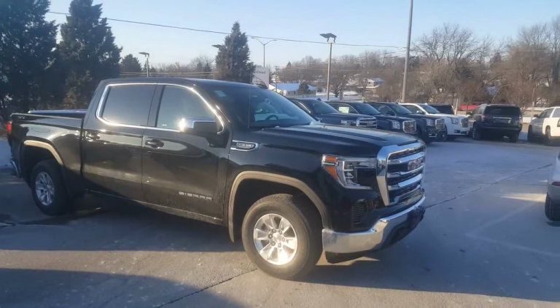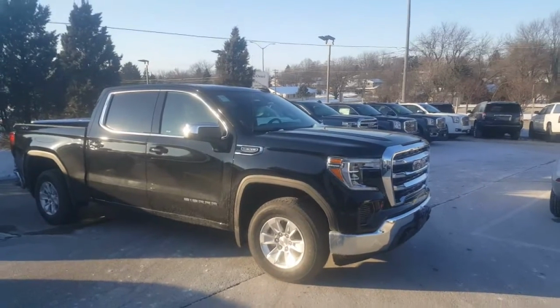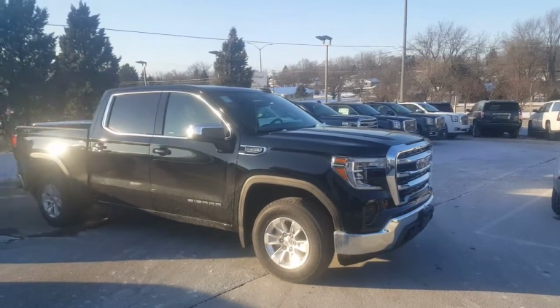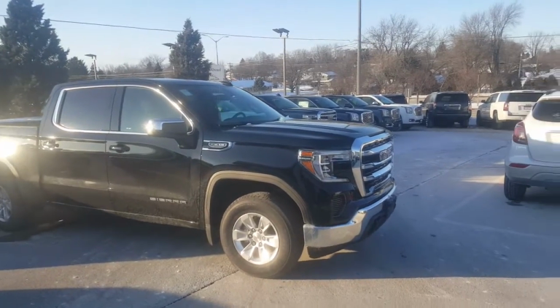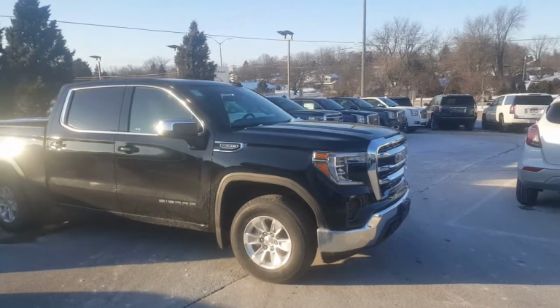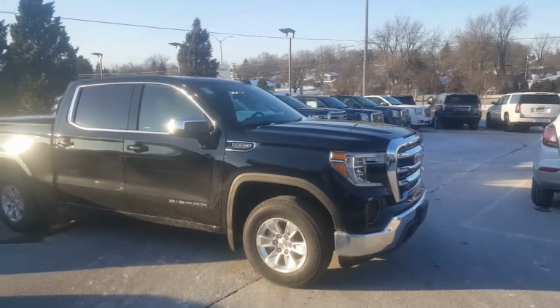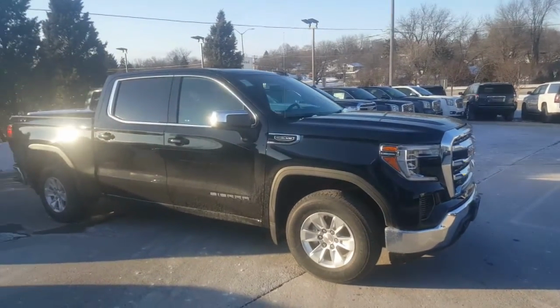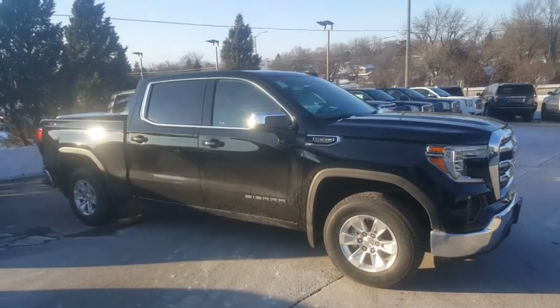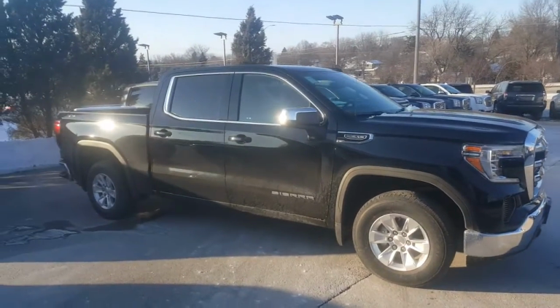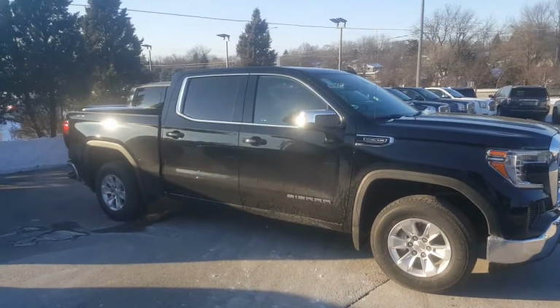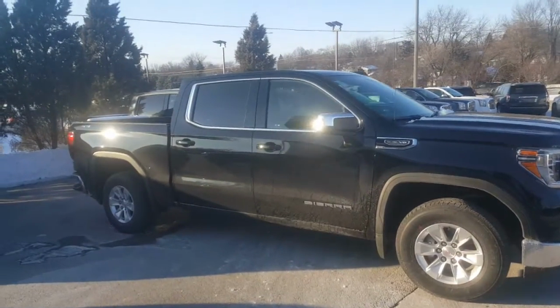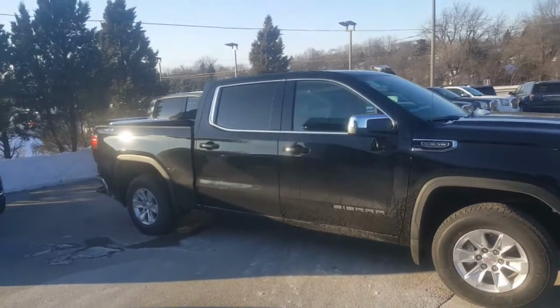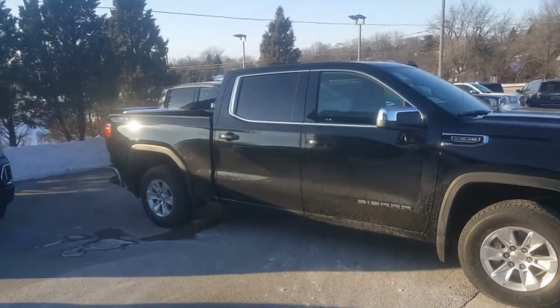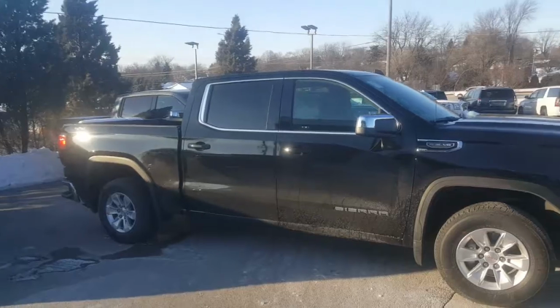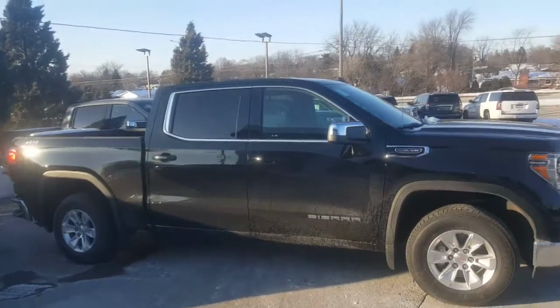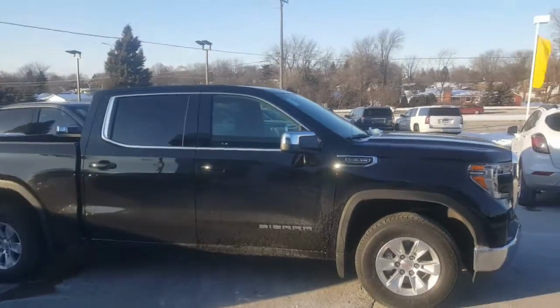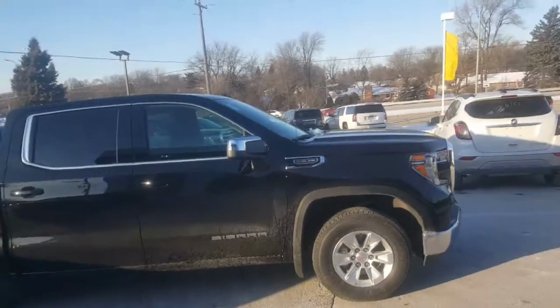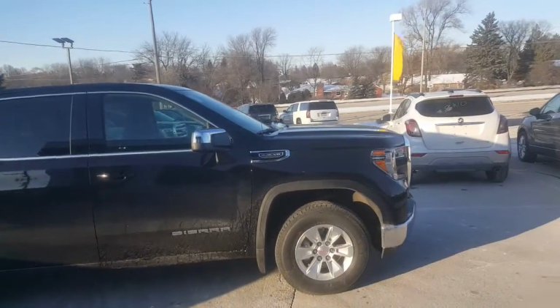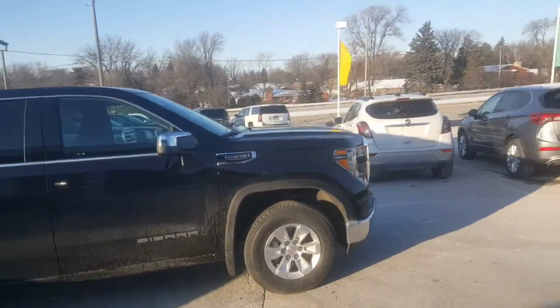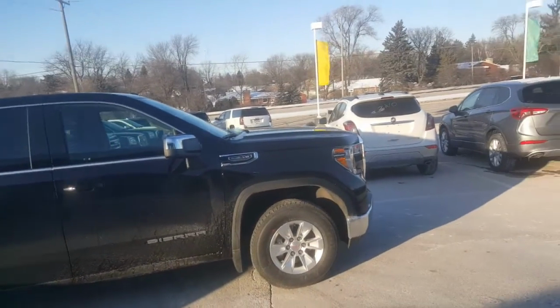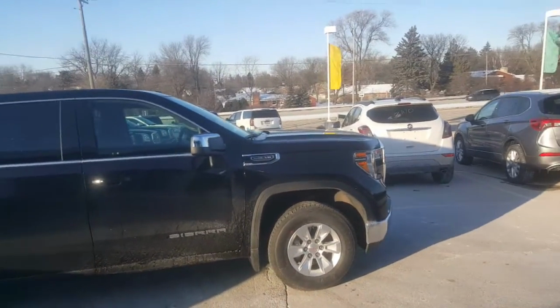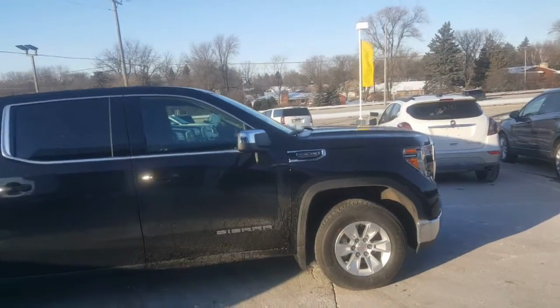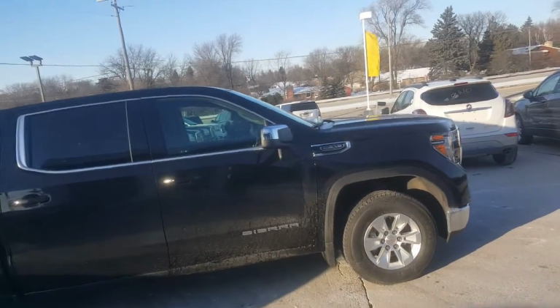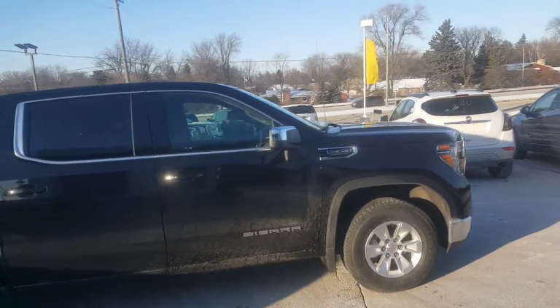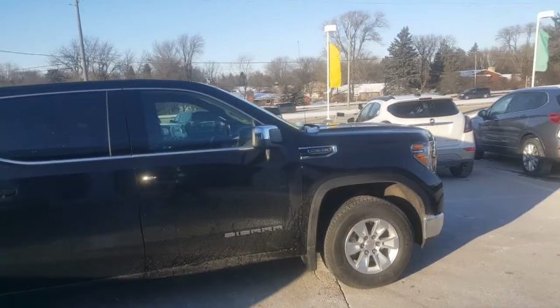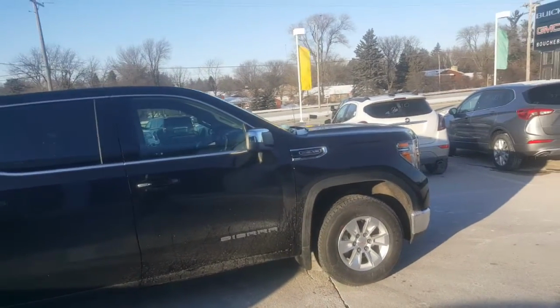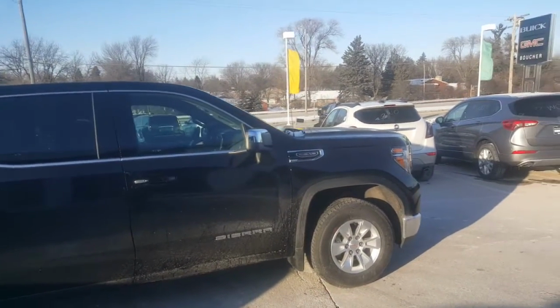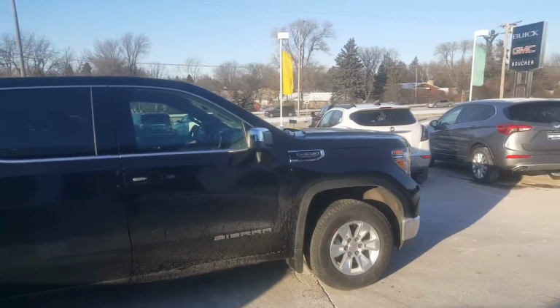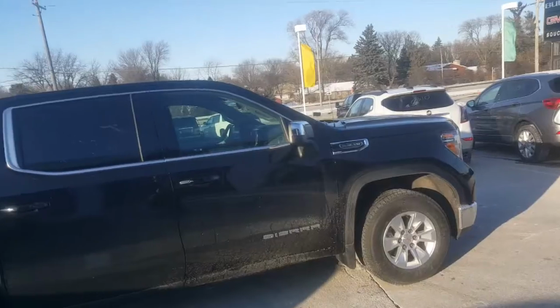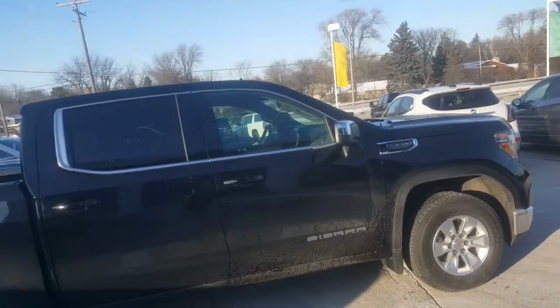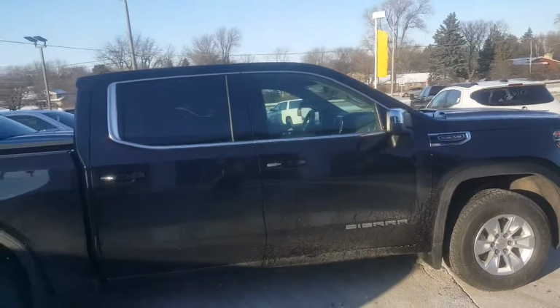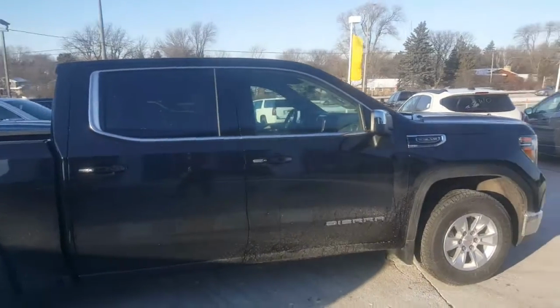Hello Michael, Greg Prince here at Boucher Buick GMC in Waukesha, Wisconsin. Luke tells me that you have an interest in a 19 GMC Sierra 1500.